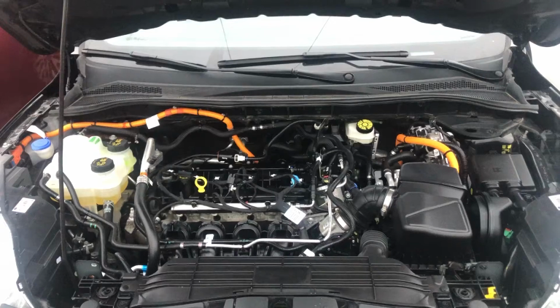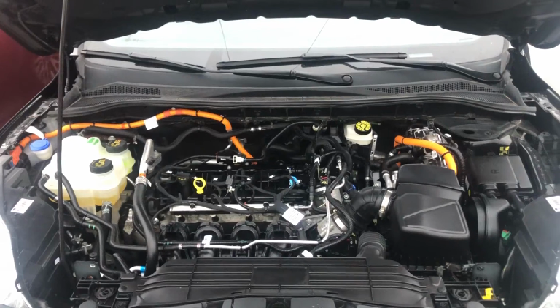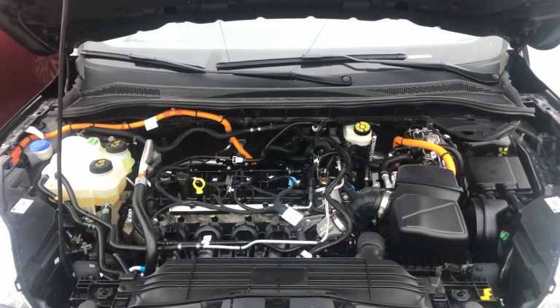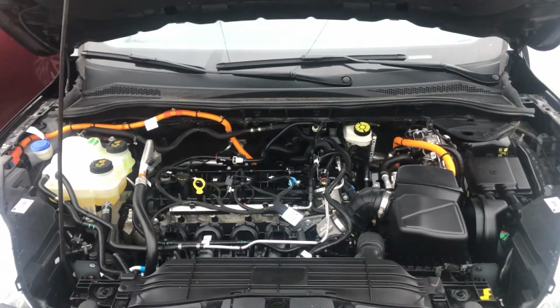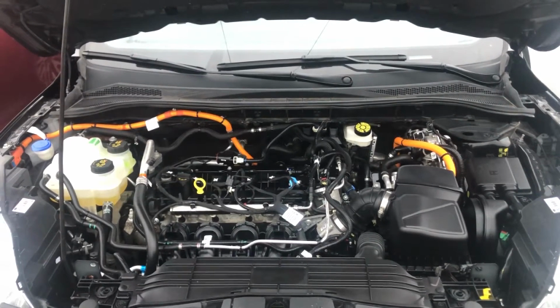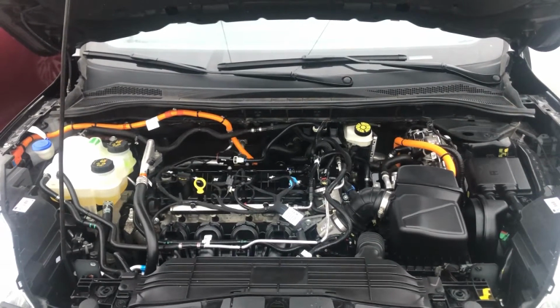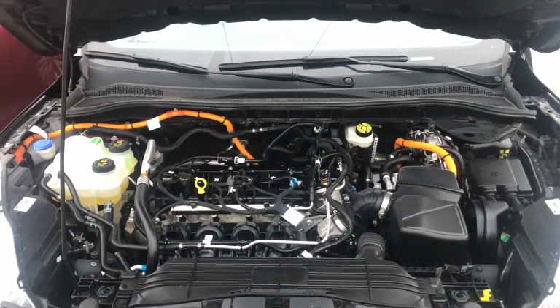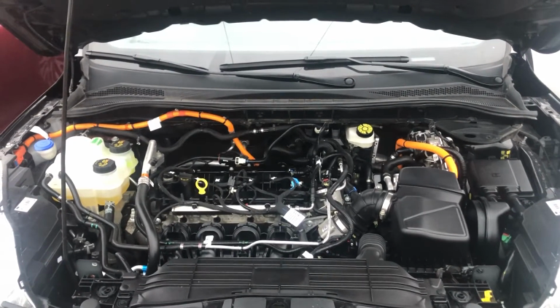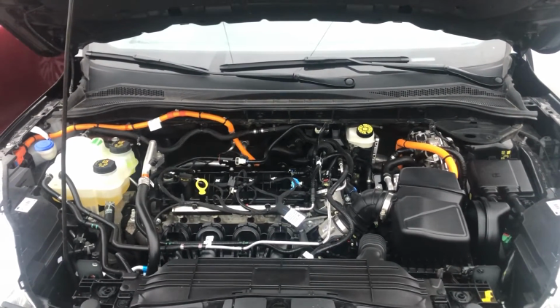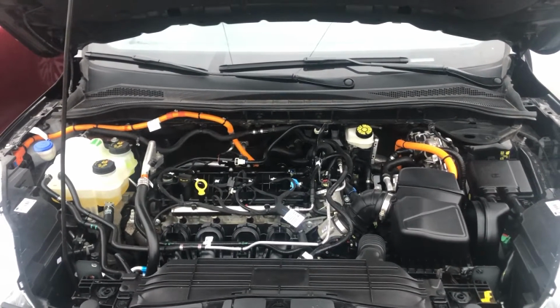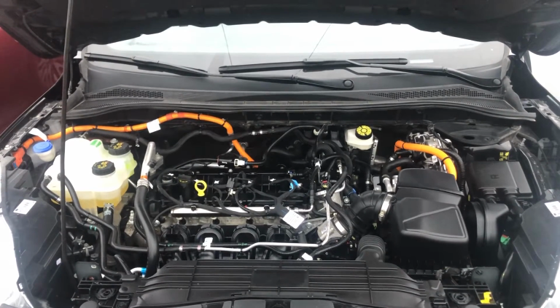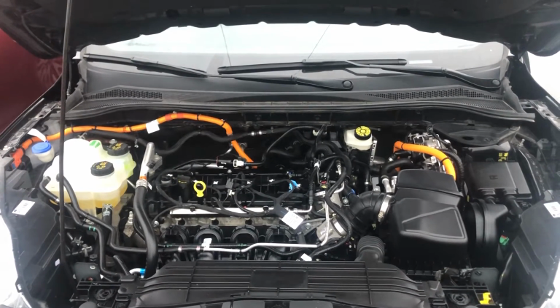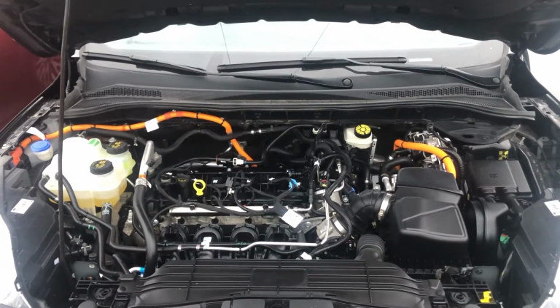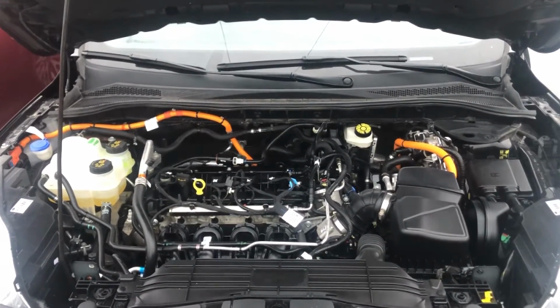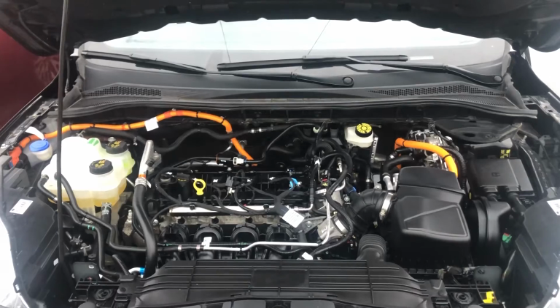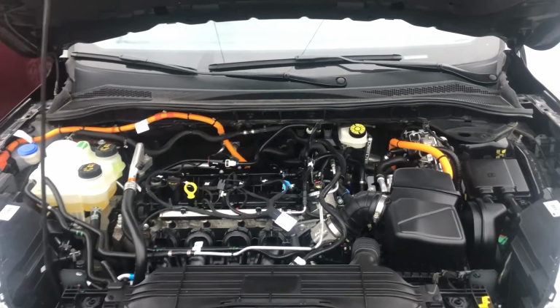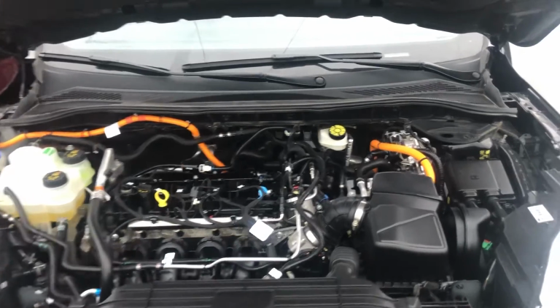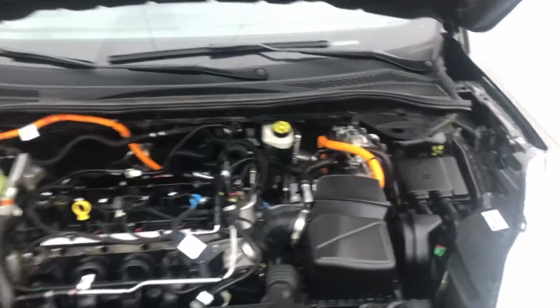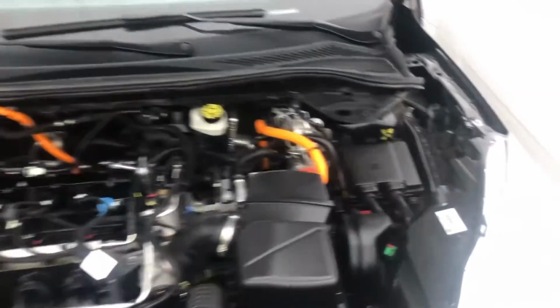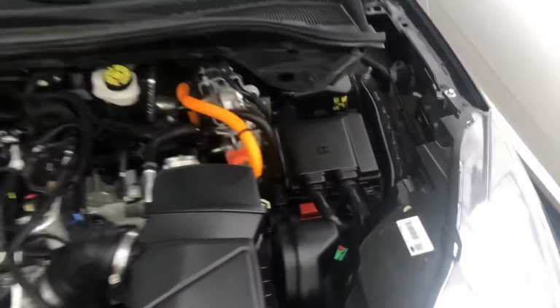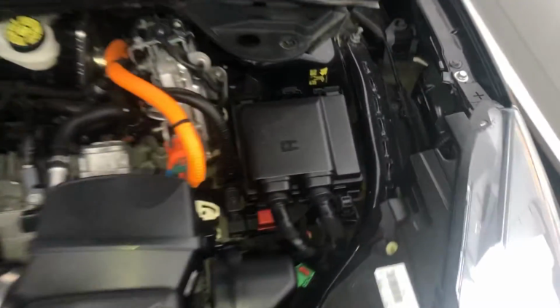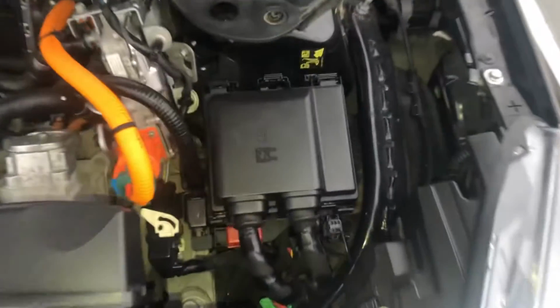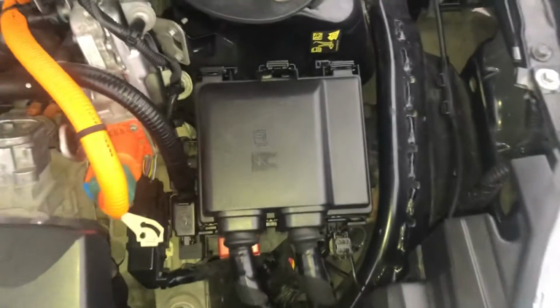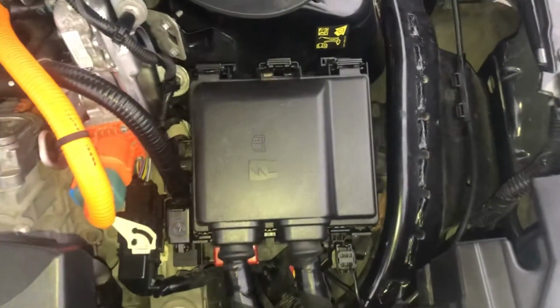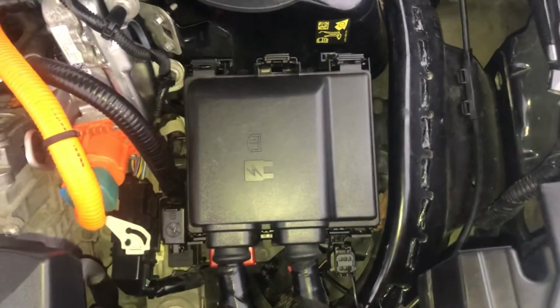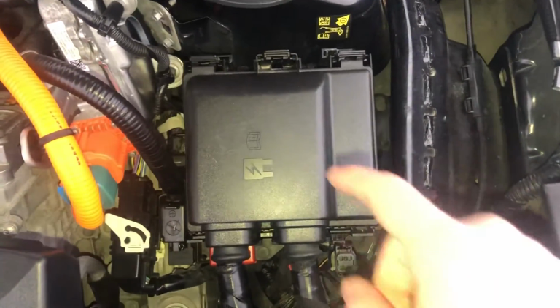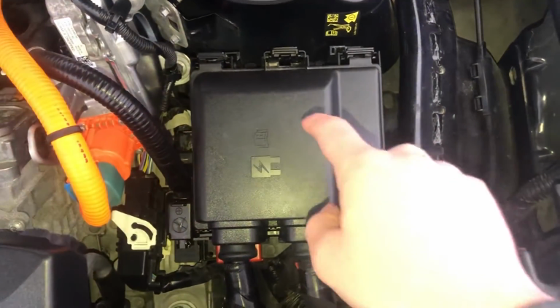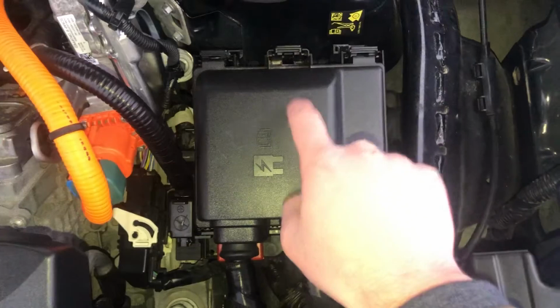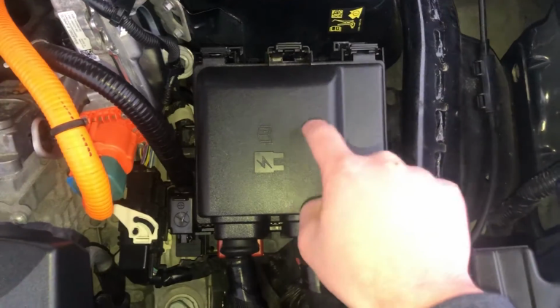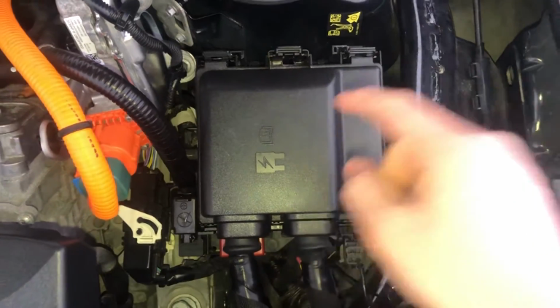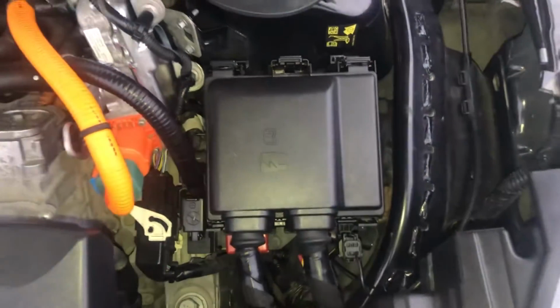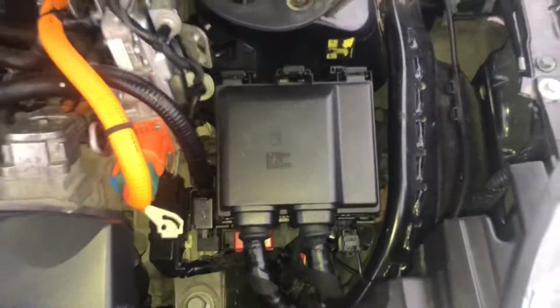Welcome to Simon's Car Fix. Today we'll be showing you the fuse box locations for this 2023 Ford Bronco. The first fuse box location is on the right side of the car, located right over here.